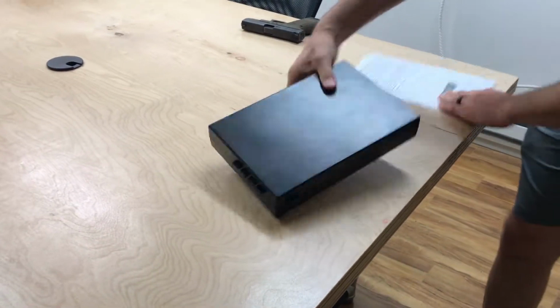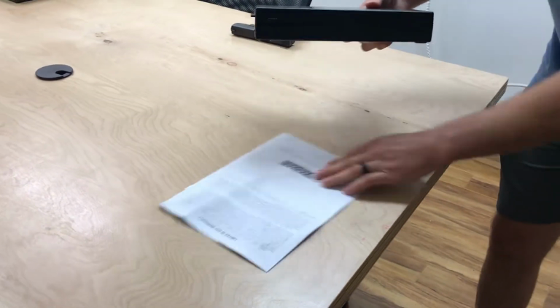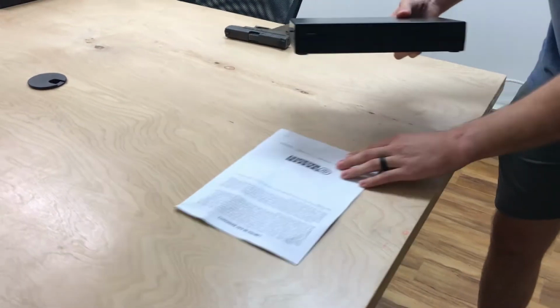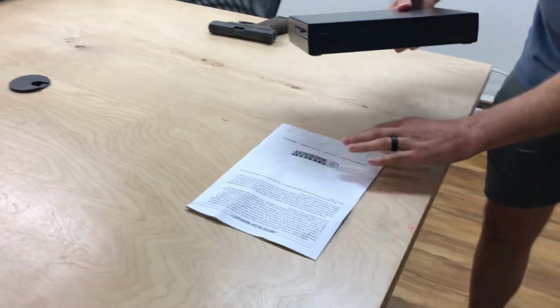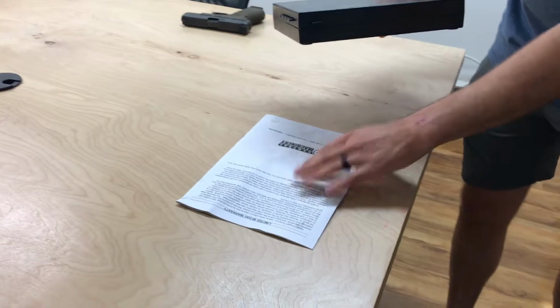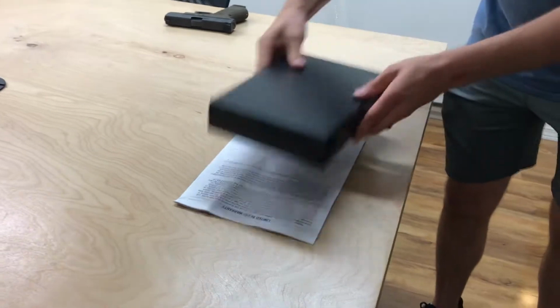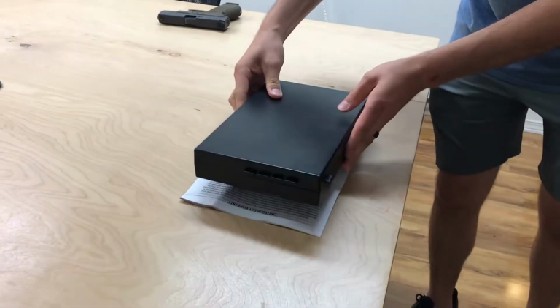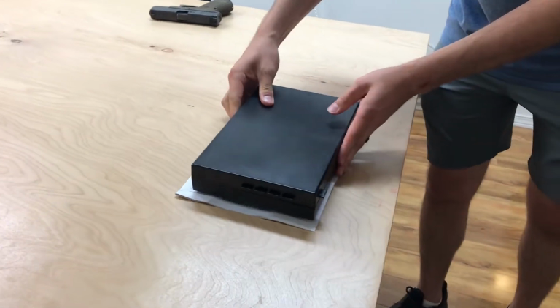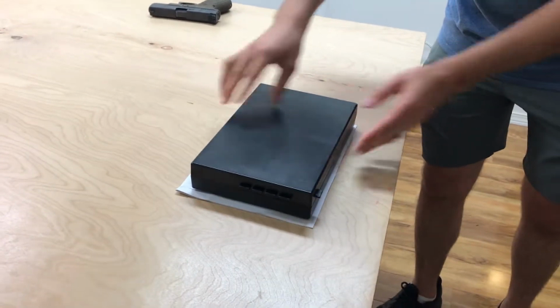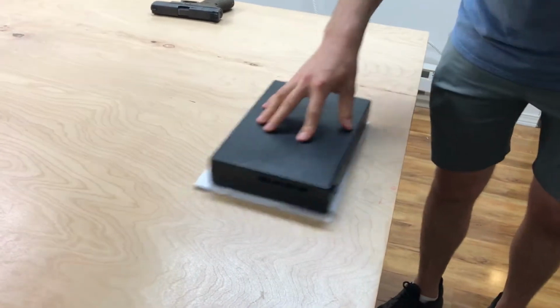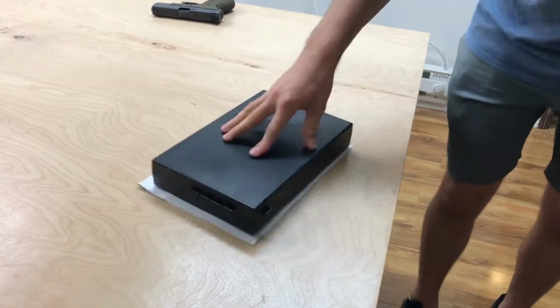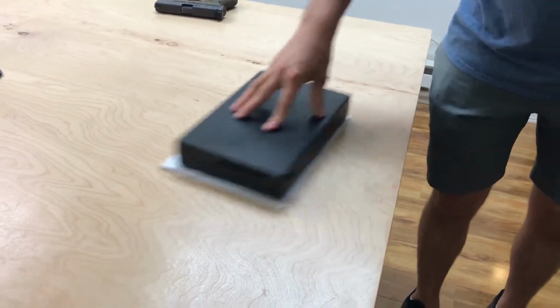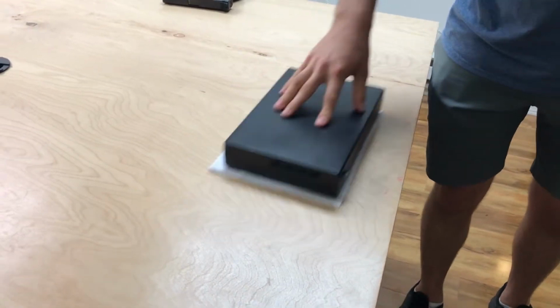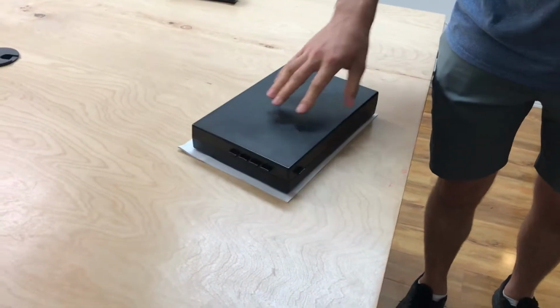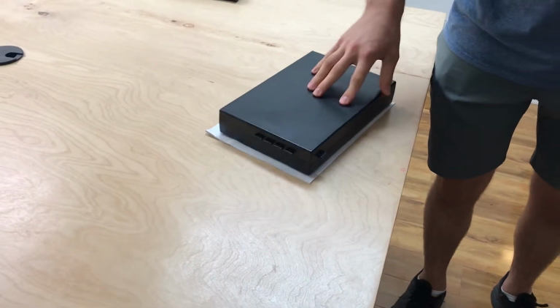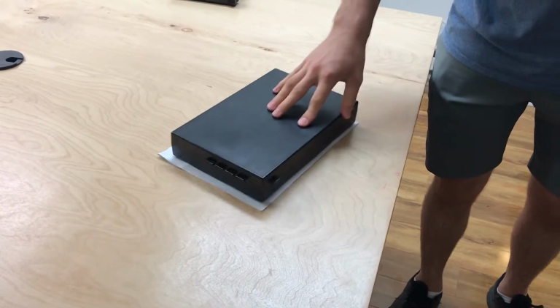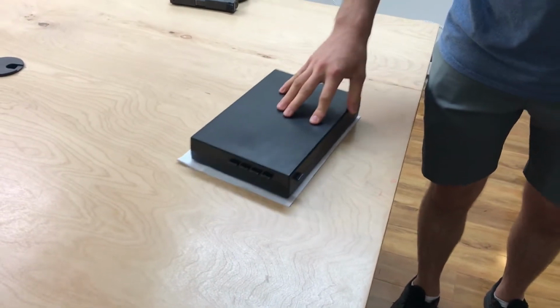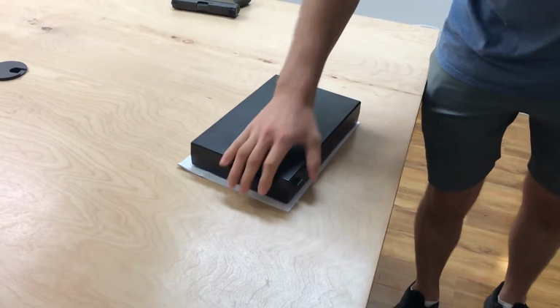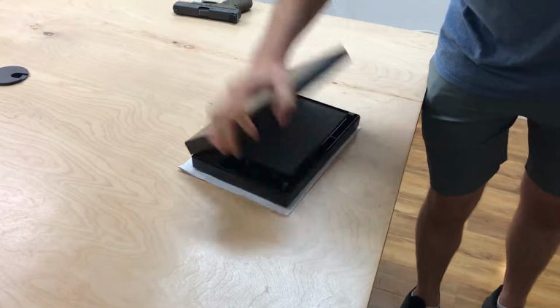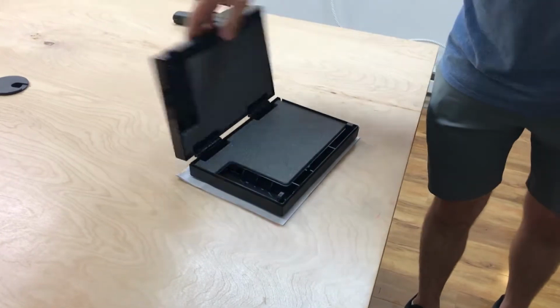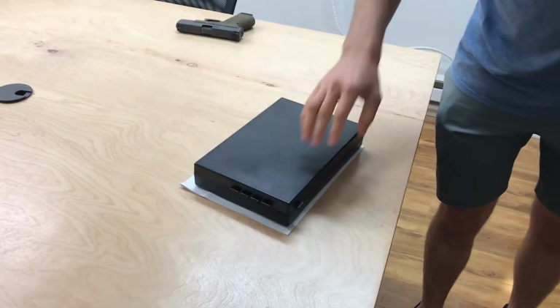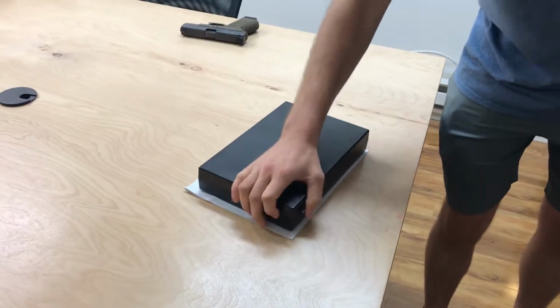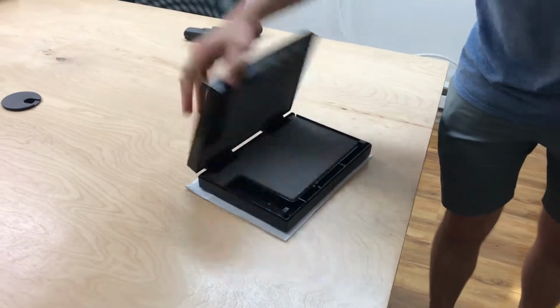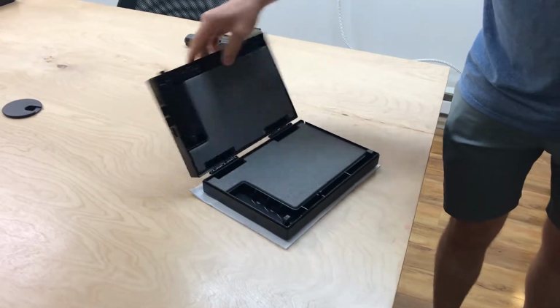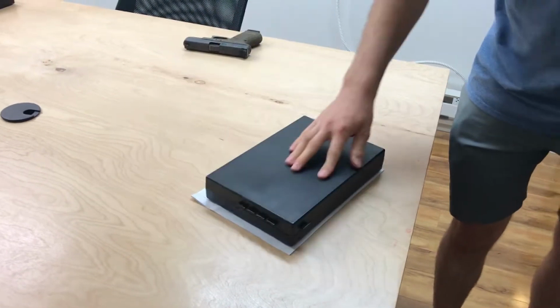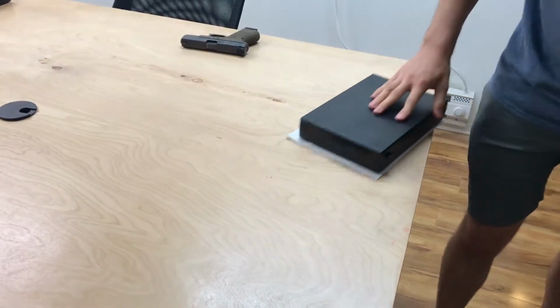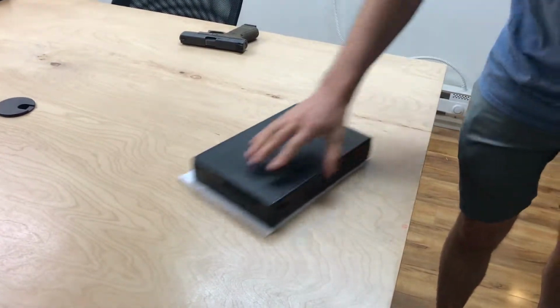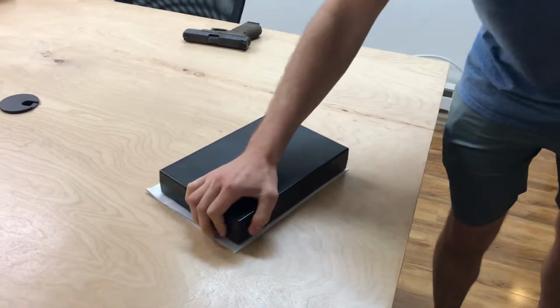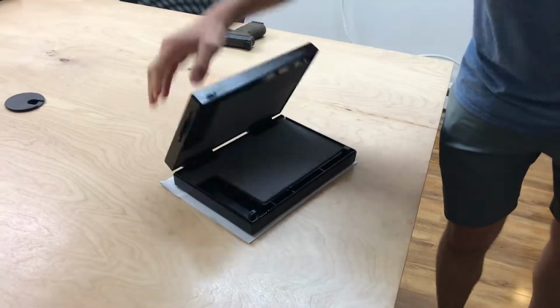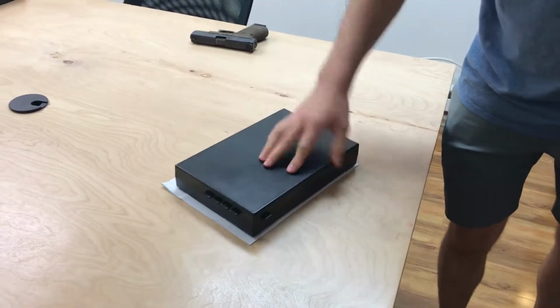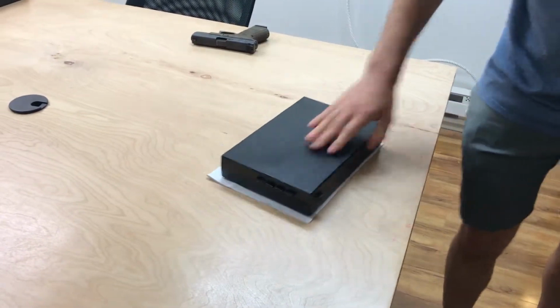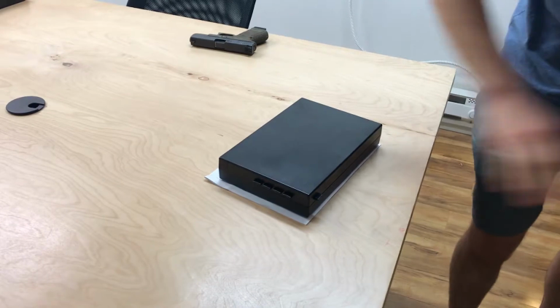But so long as there's no dust, this thing should lock in place really well and not move around. But once you get the hang of it, even if you have it on something like a really slippery surface, you should still be able to open that up just fine.